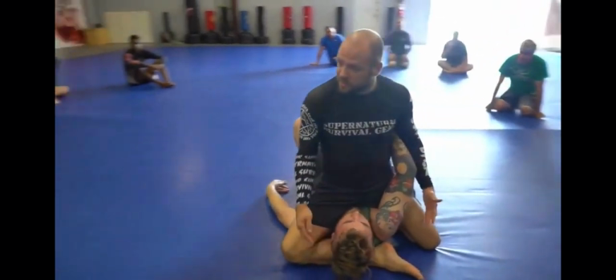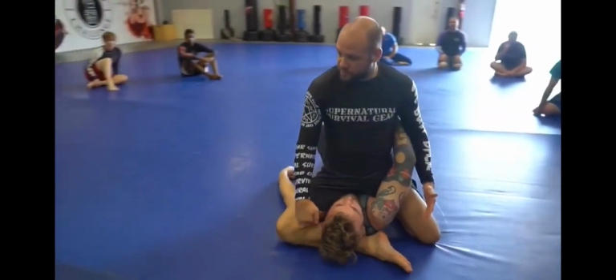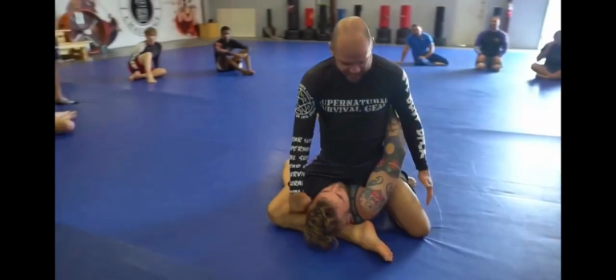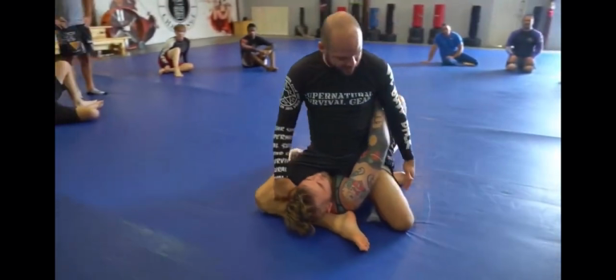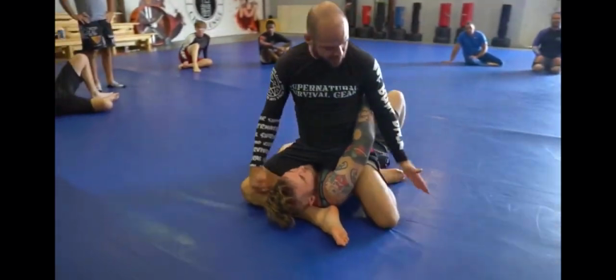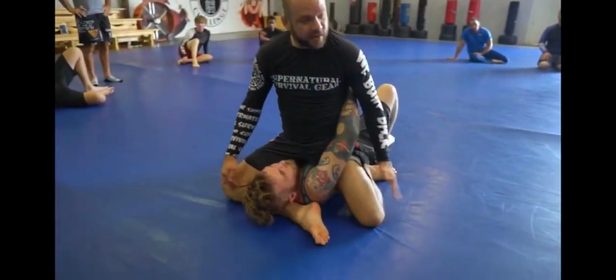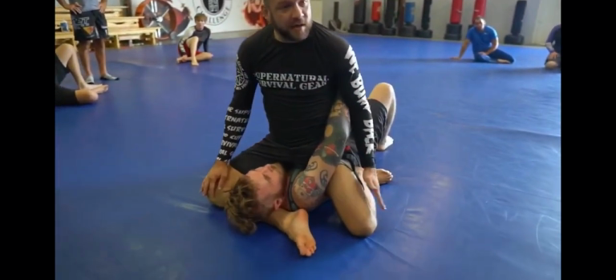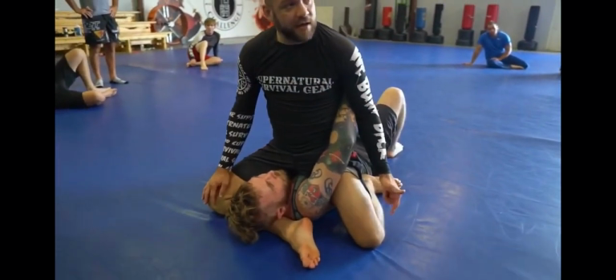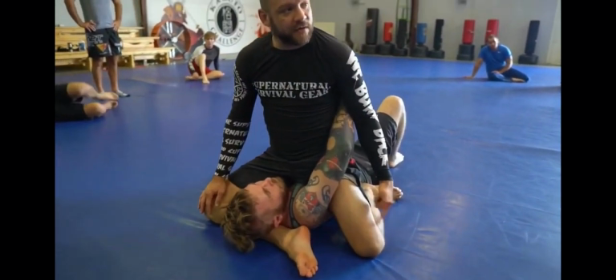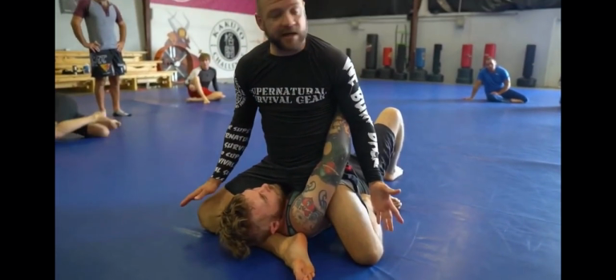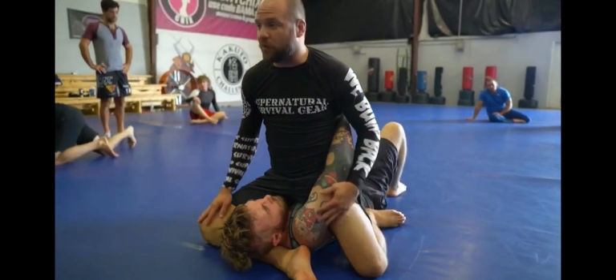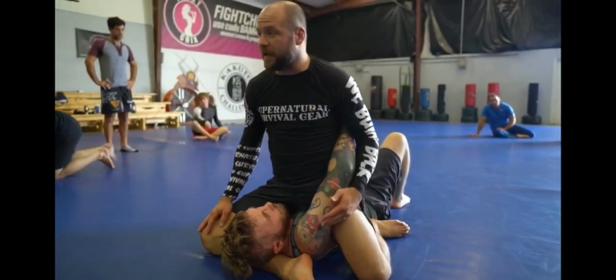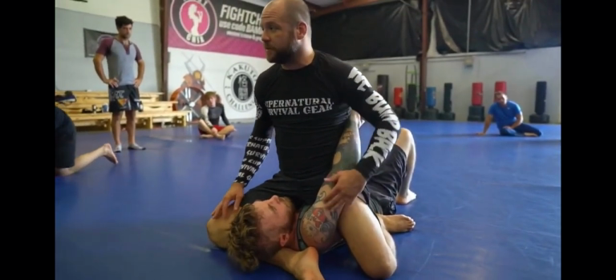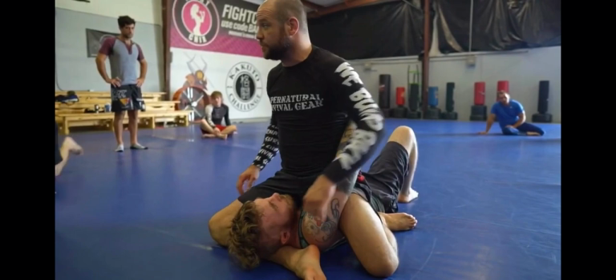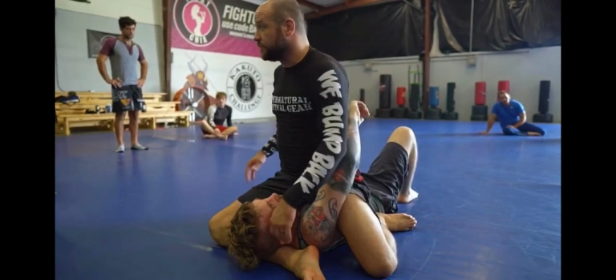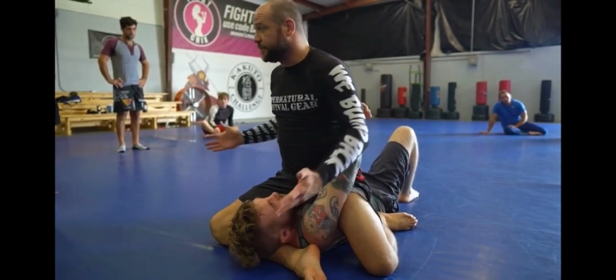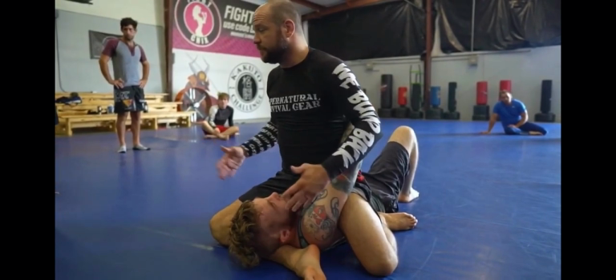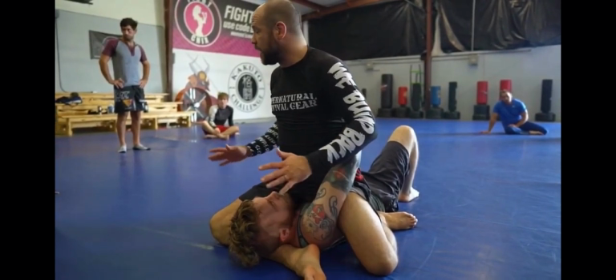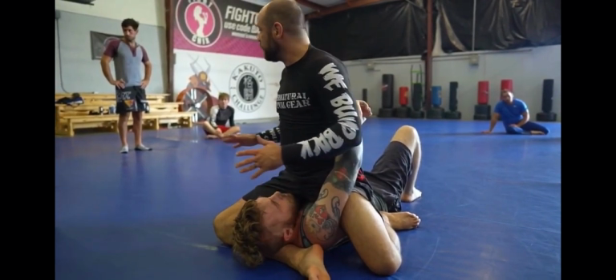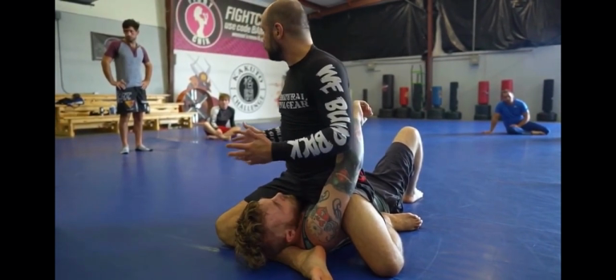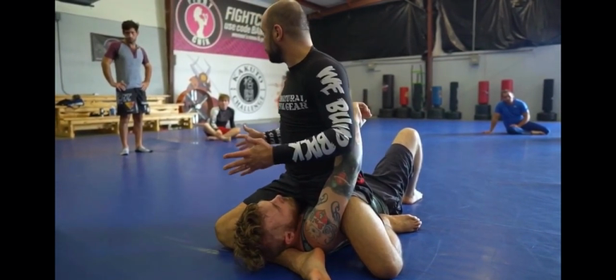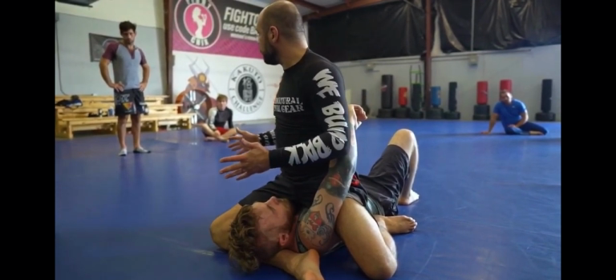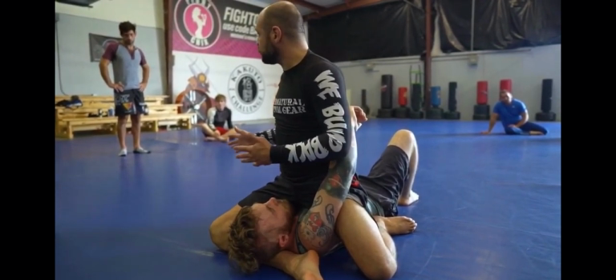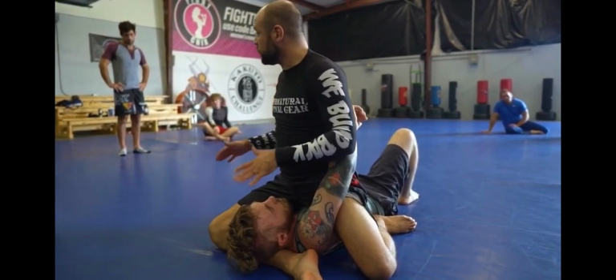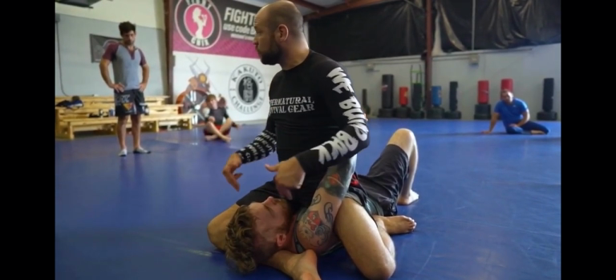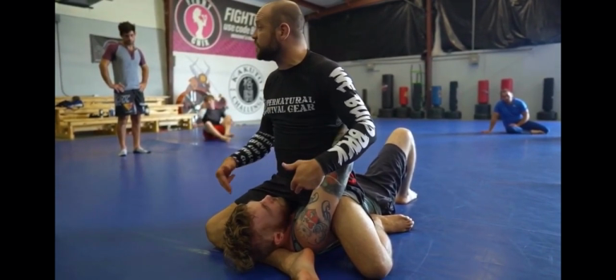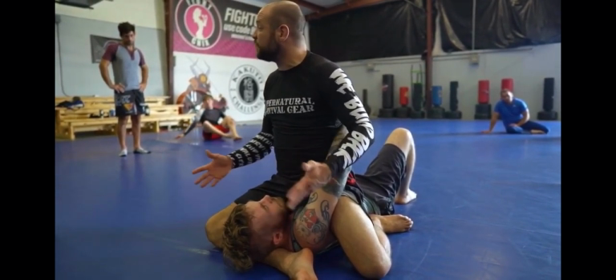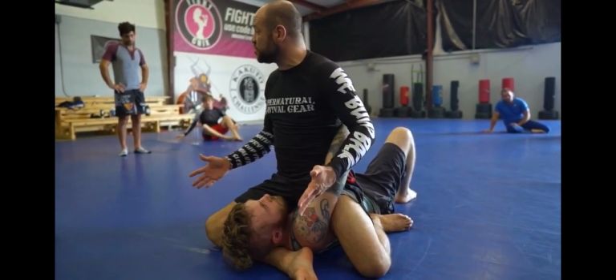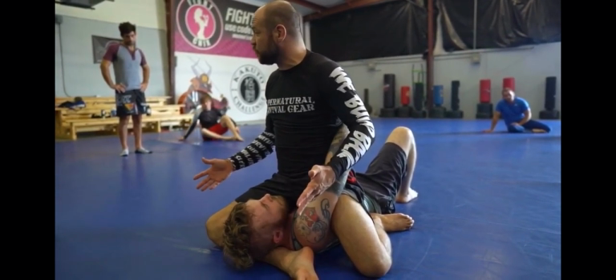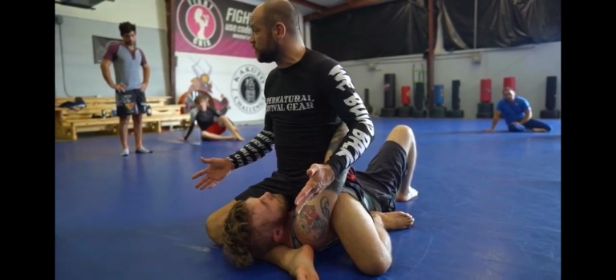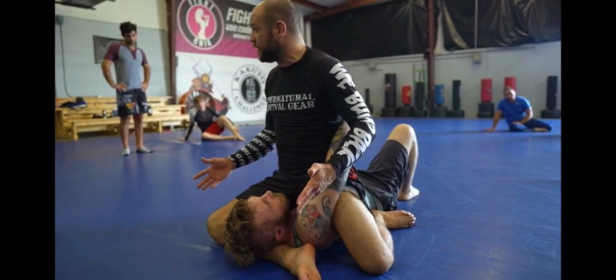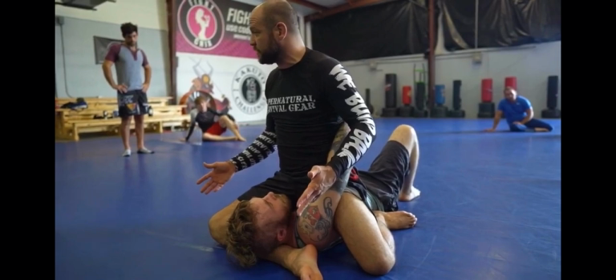Just a big gap here, and then the leg is propped back here. So how we get here, we're going to talk about as we progress, but I want you guys to be able to finish it before we talk about how to get there.